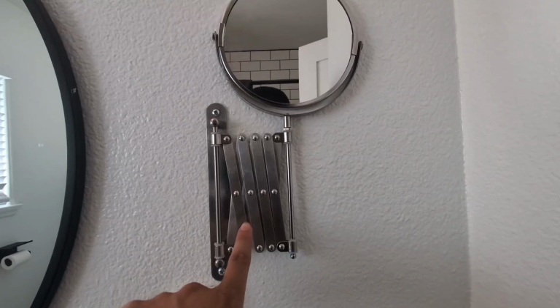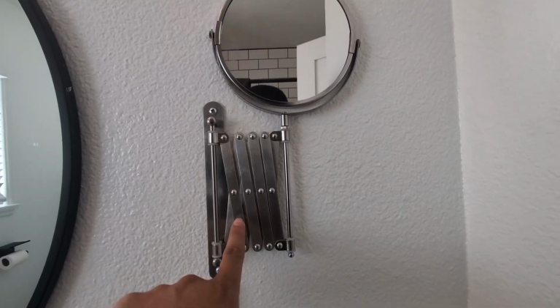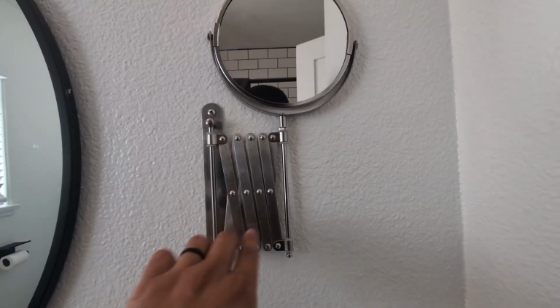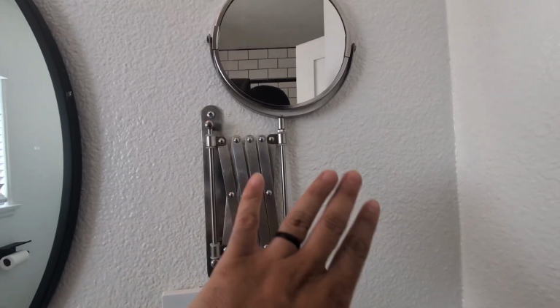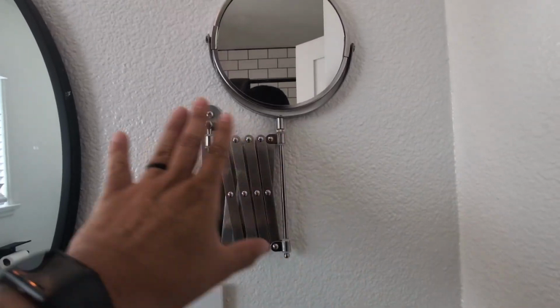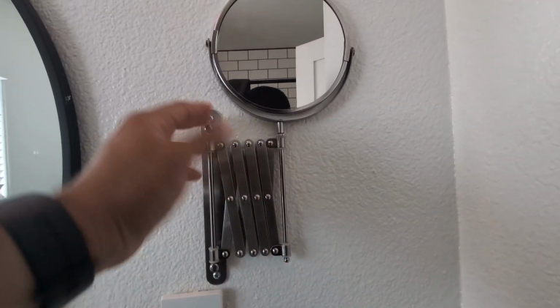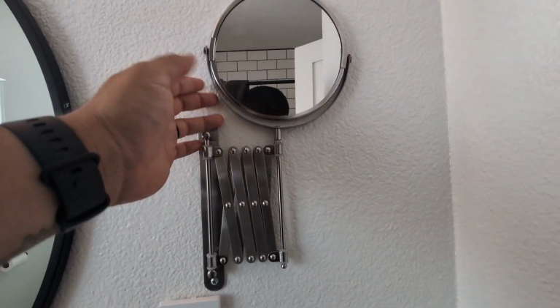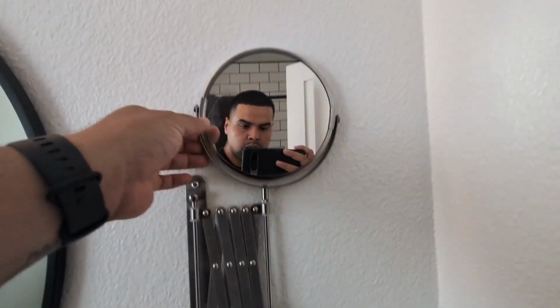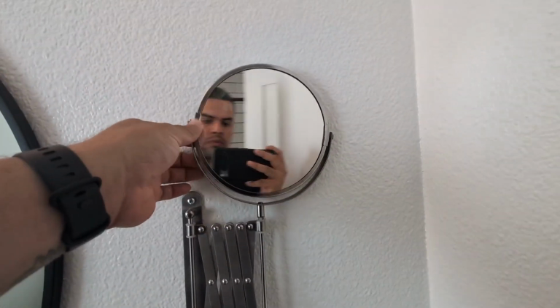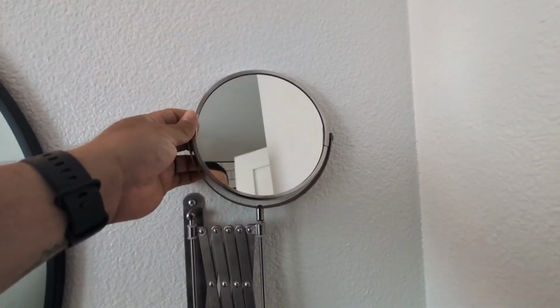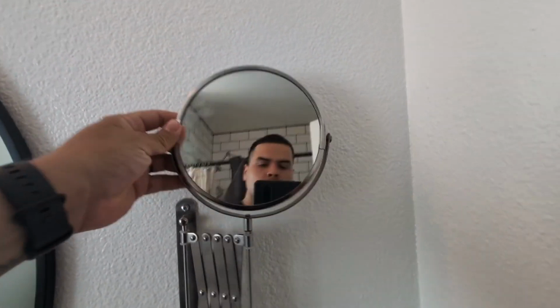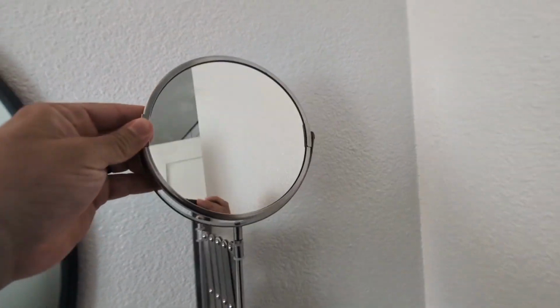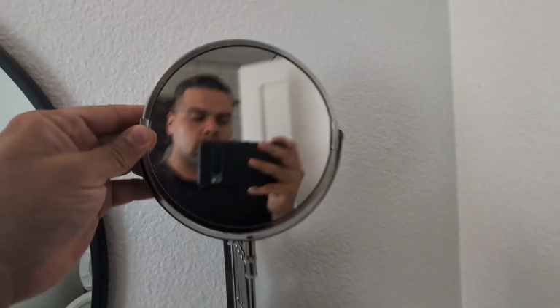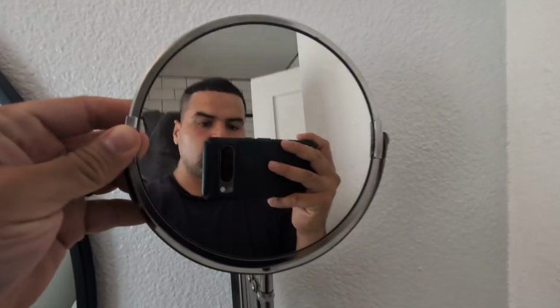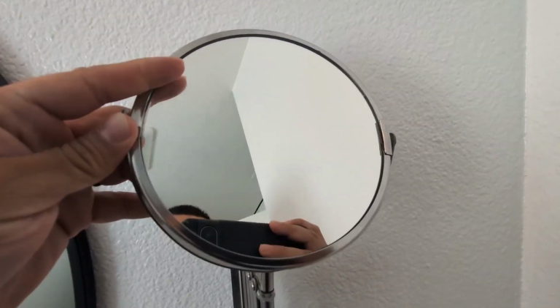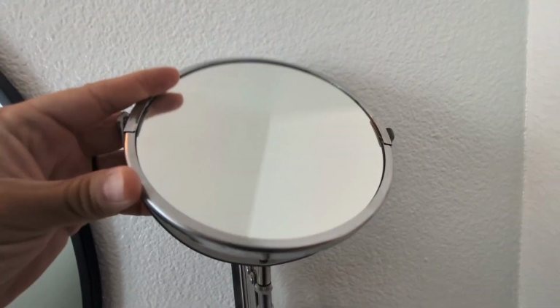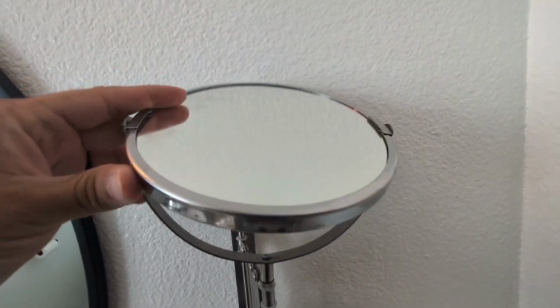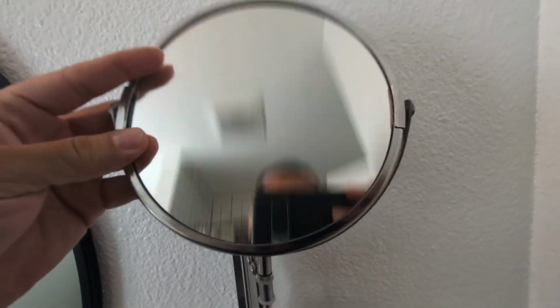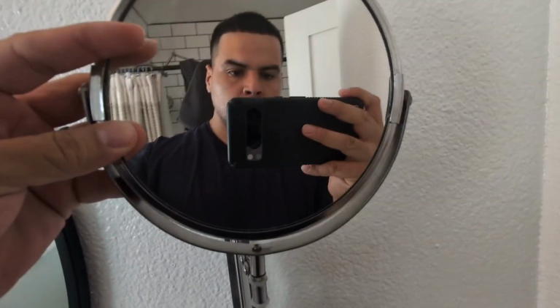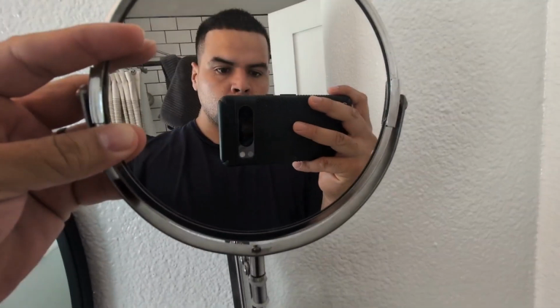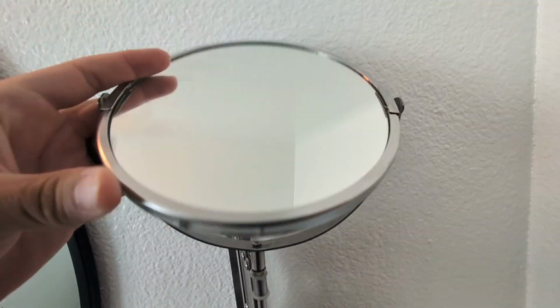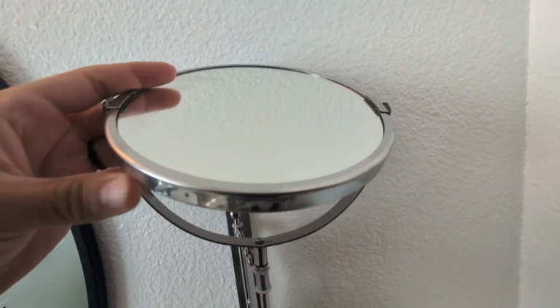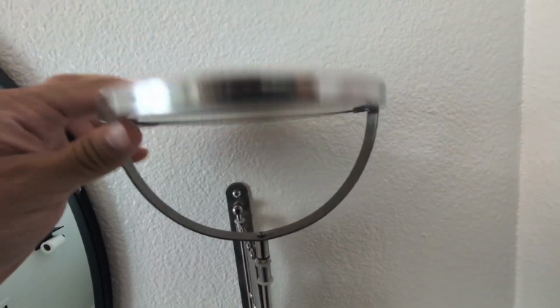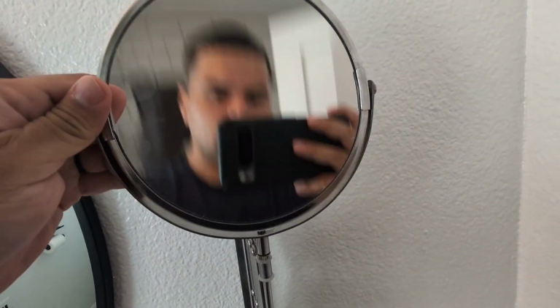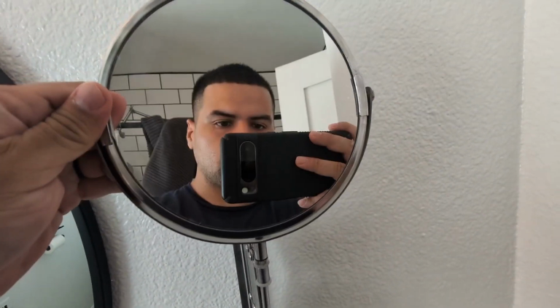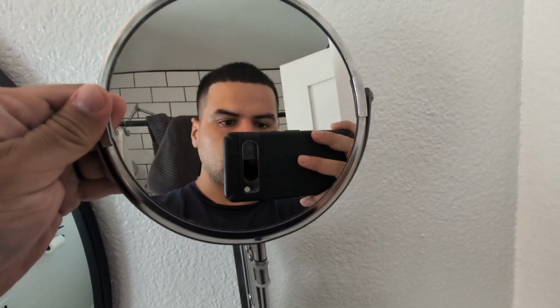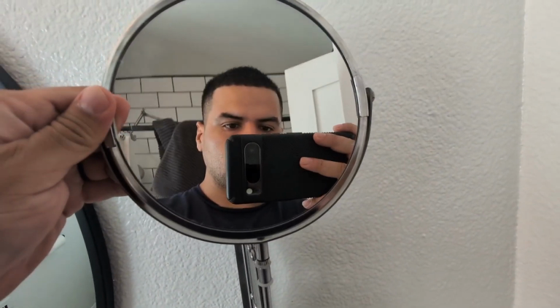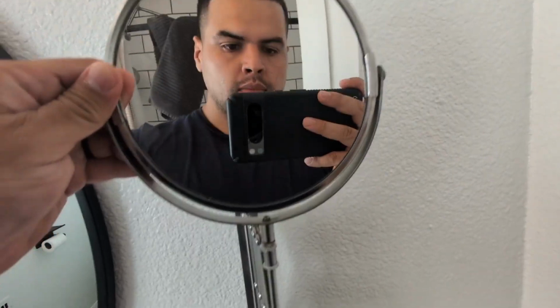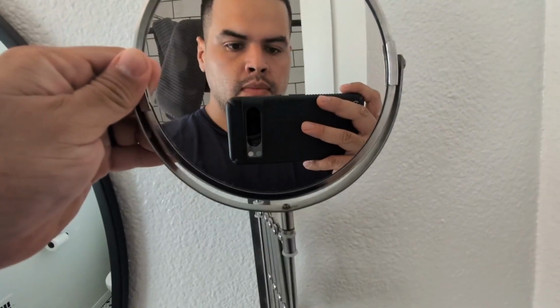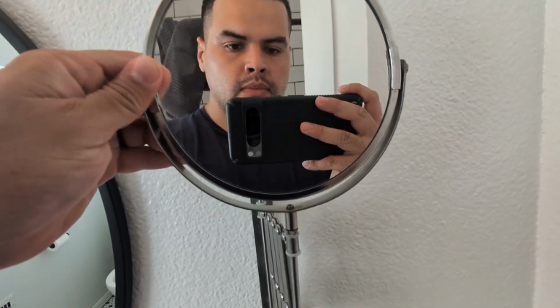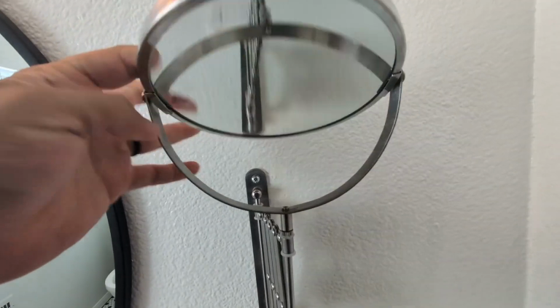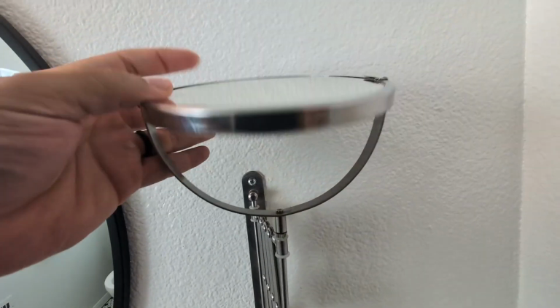Hey everyone, so today we're going to be reviewing and I'm going to give you my honest opinion on this Jordan two-sided wall-mounted makeup mirror. This is a double-sided 8-inch in diameter mirror in the nickel finish.